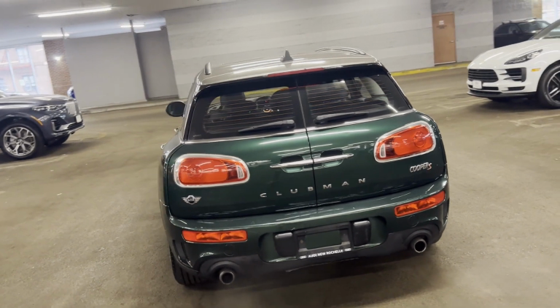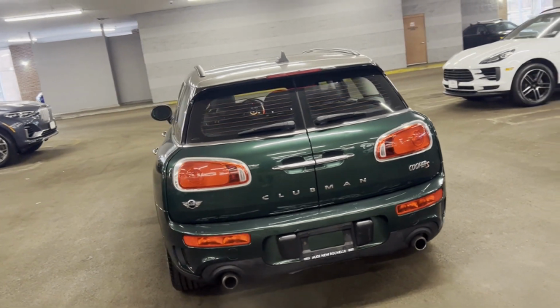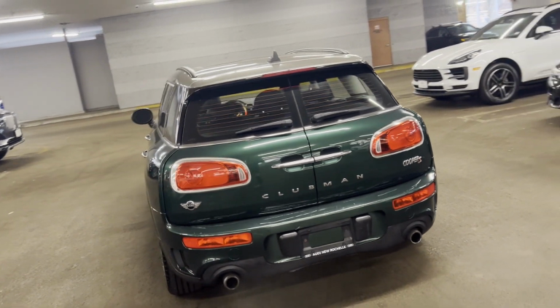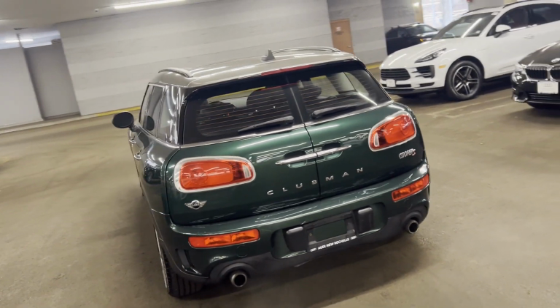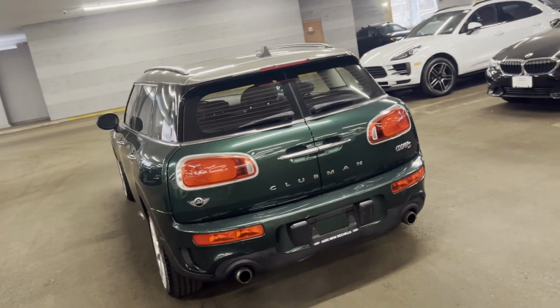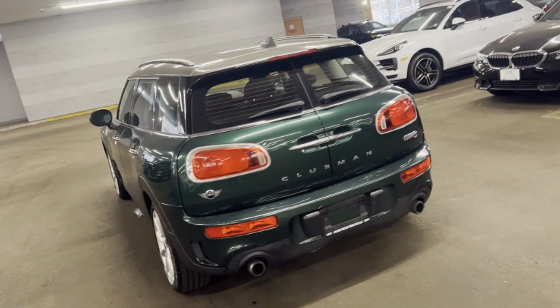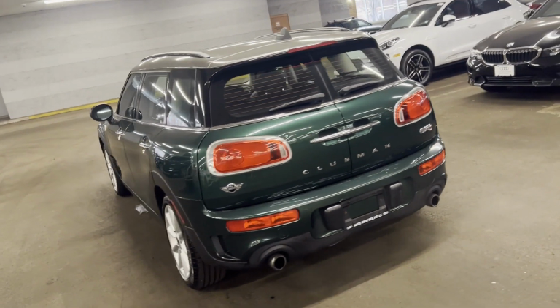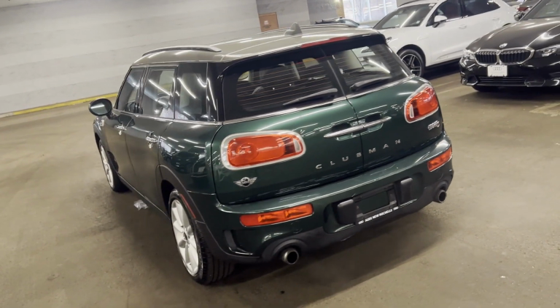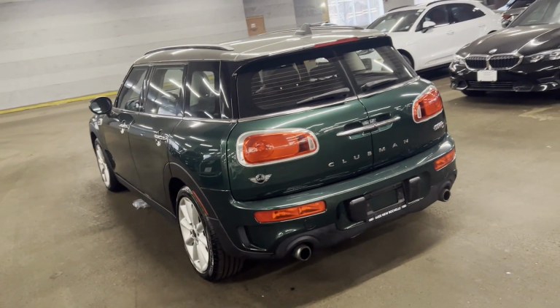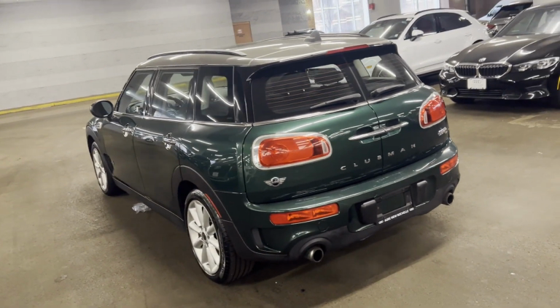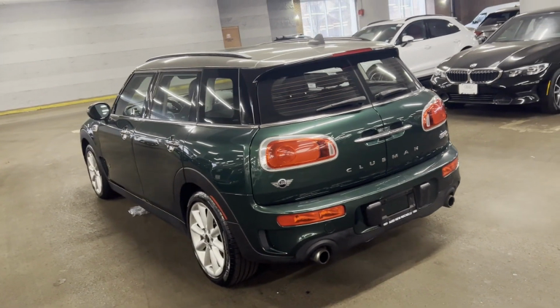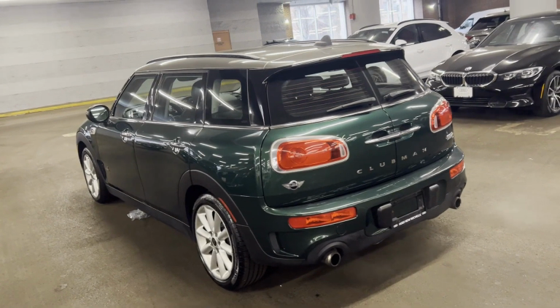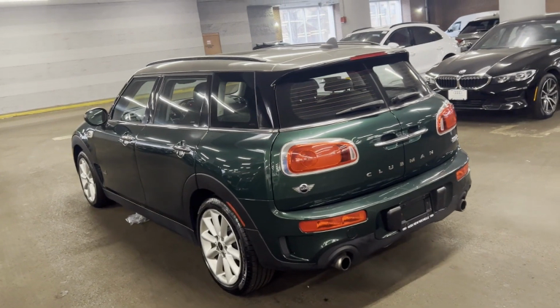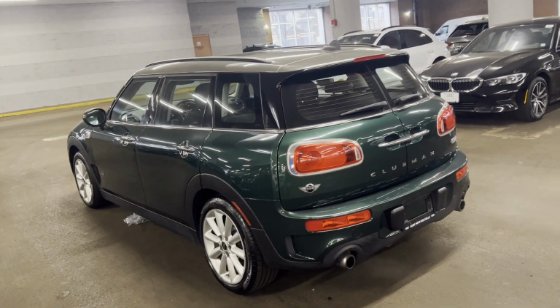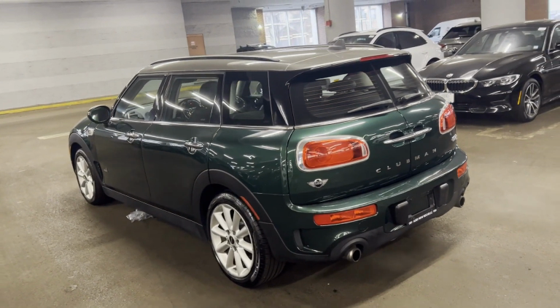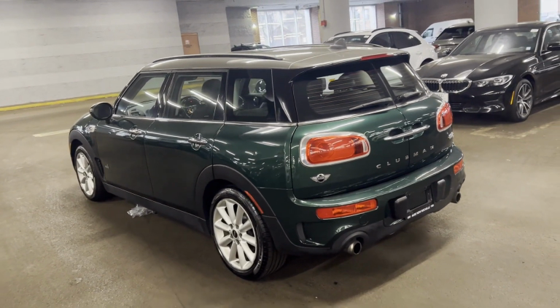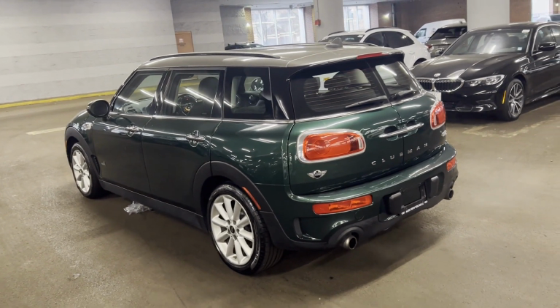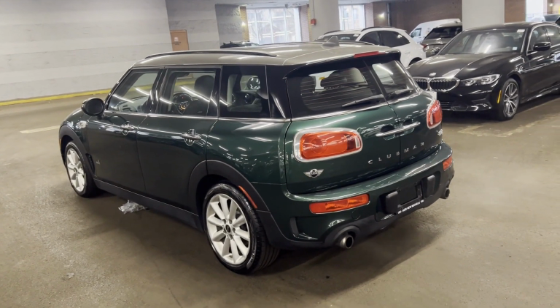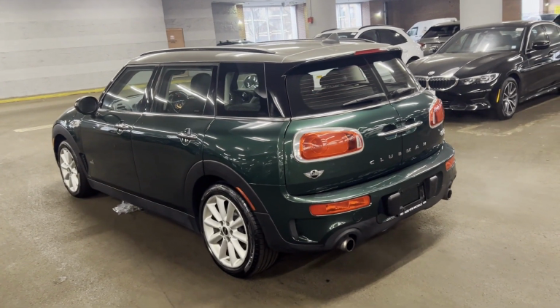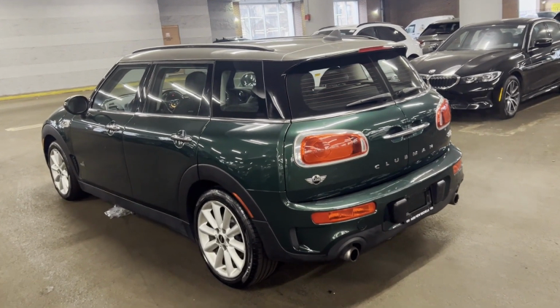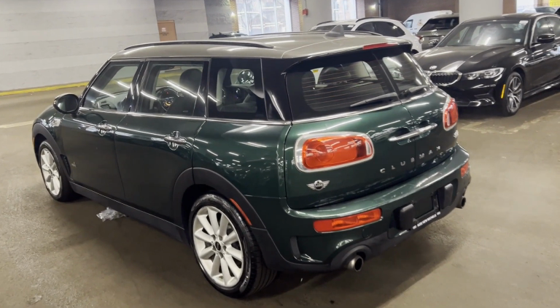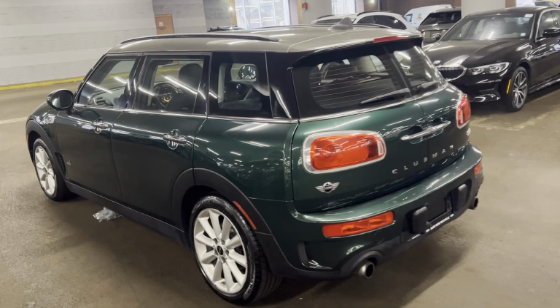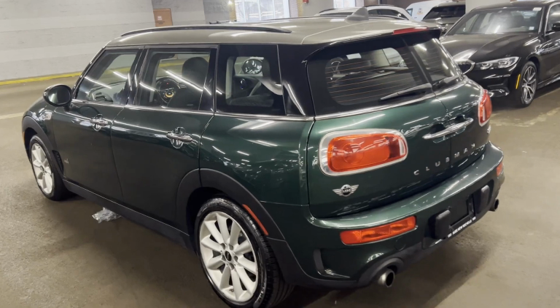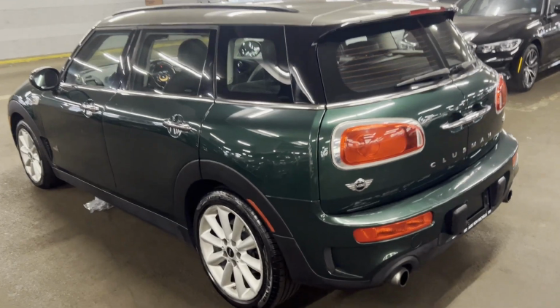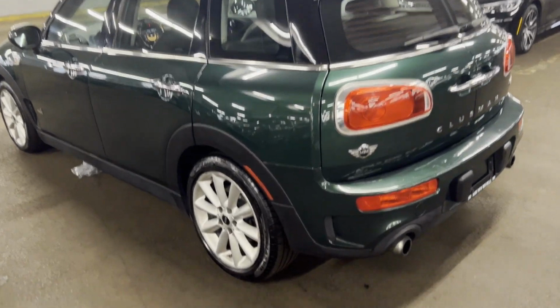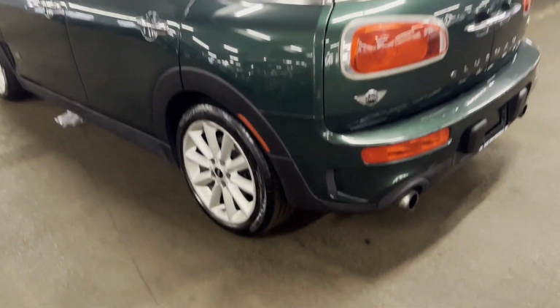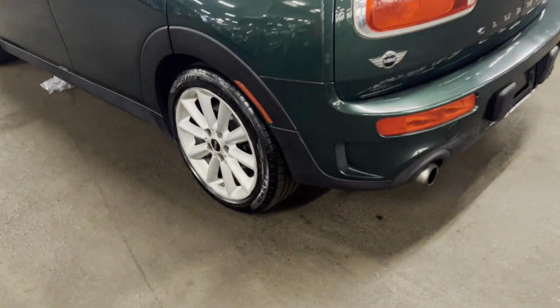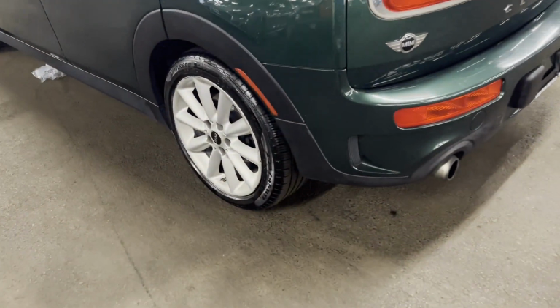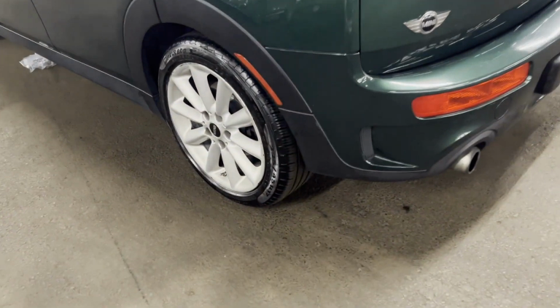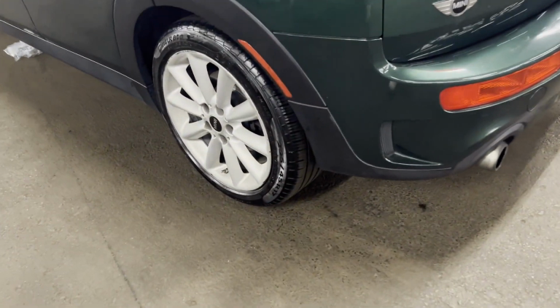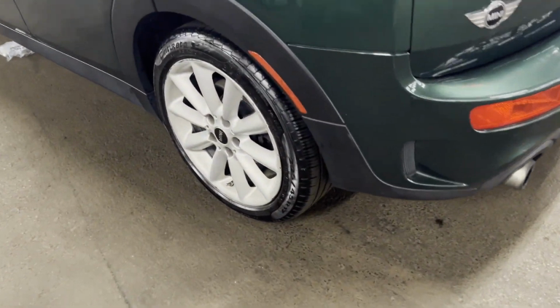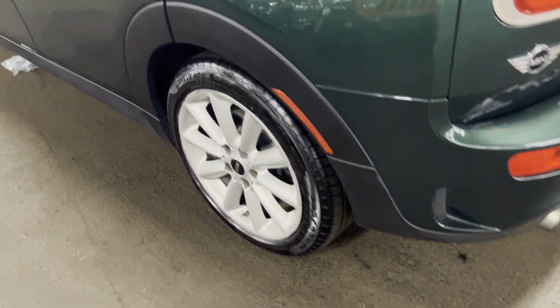Keyless start. Rear spoiler. Keyless entry. Front bucket seats. Steering wheel audio controls. Engine immobilizer. Automatic headlights.